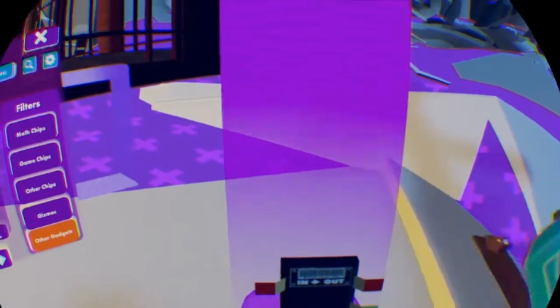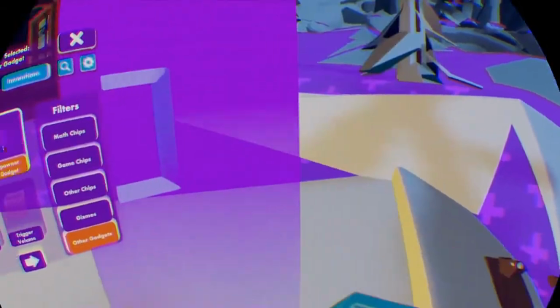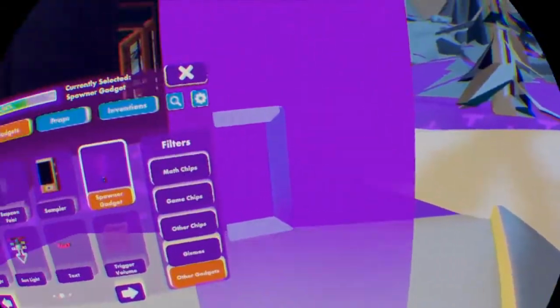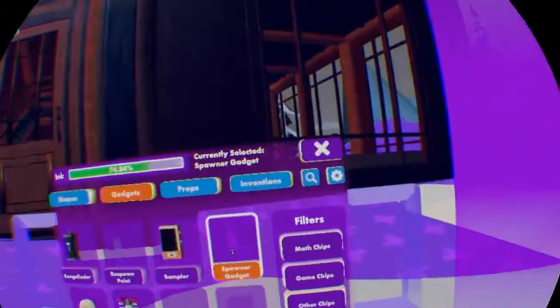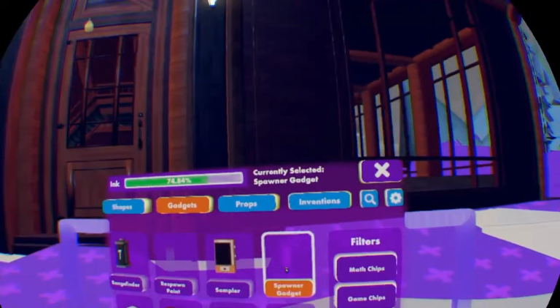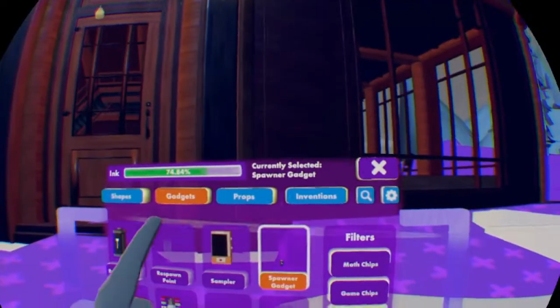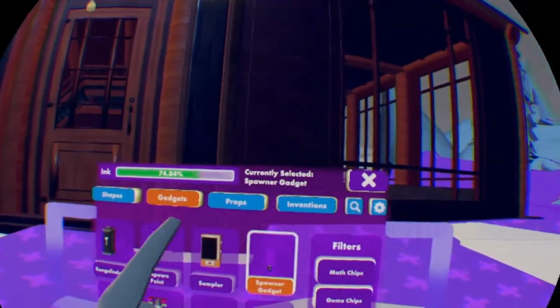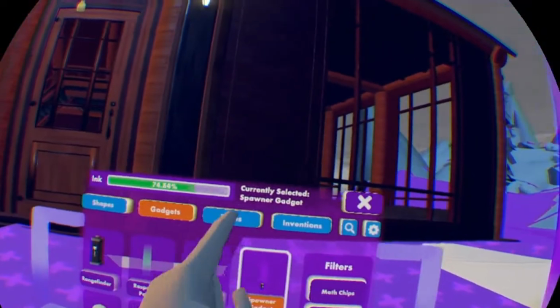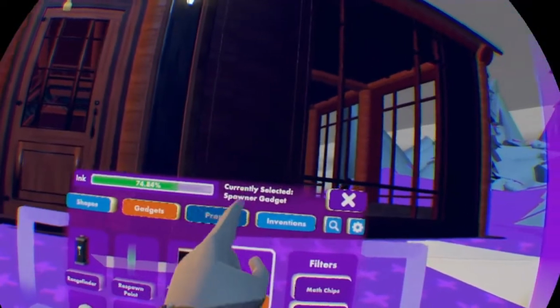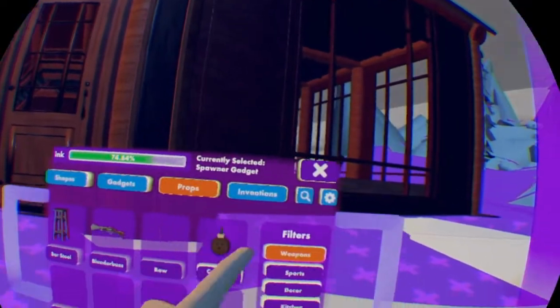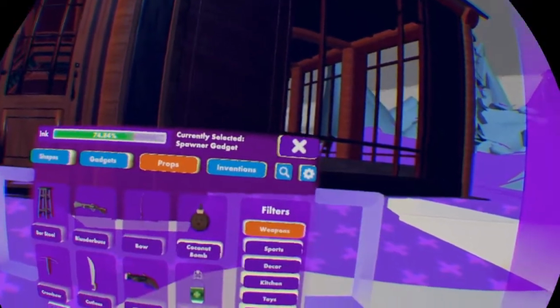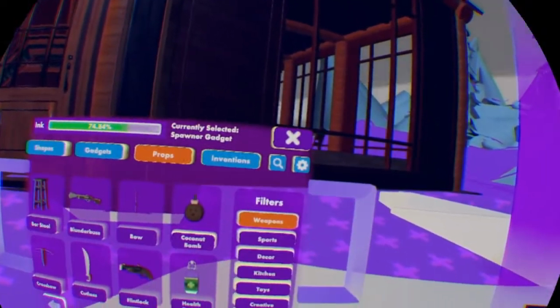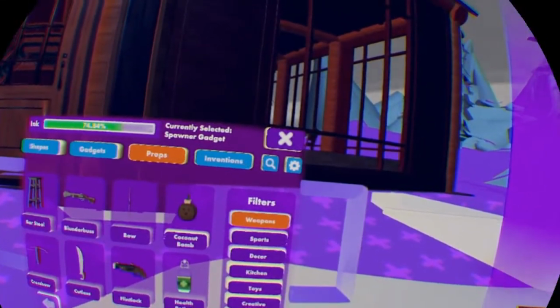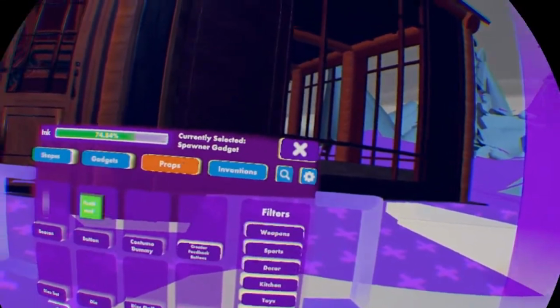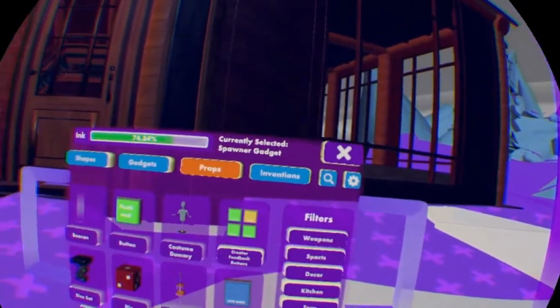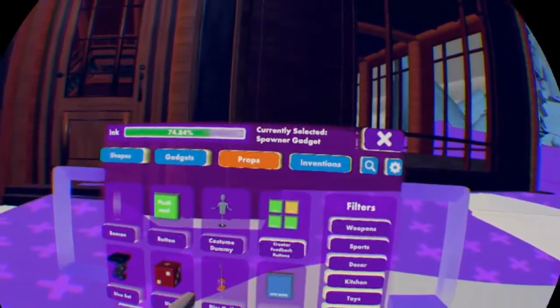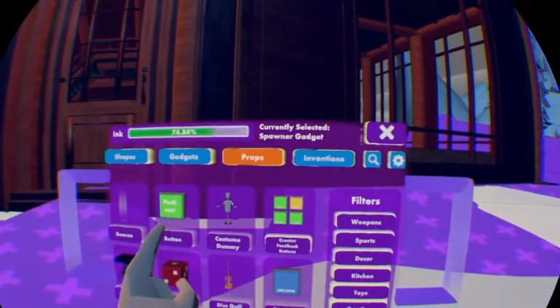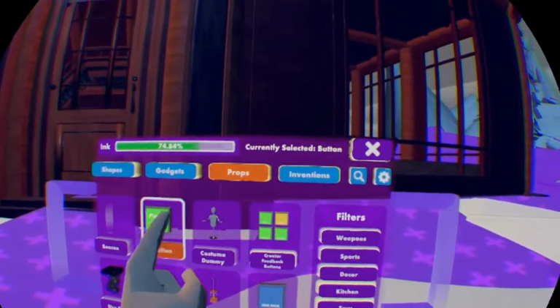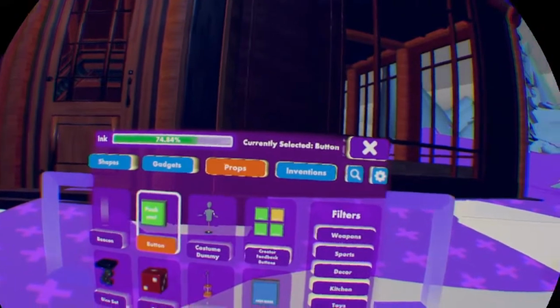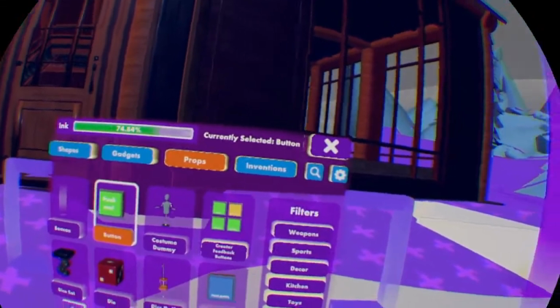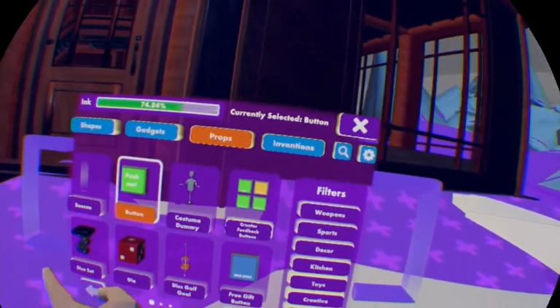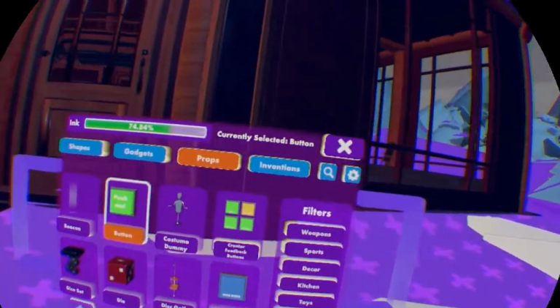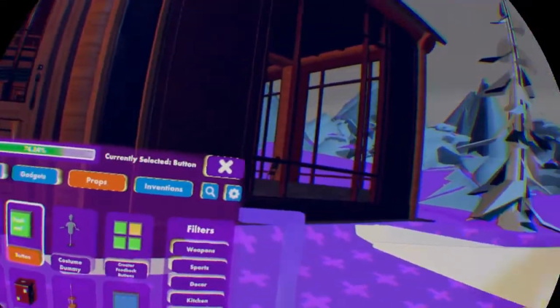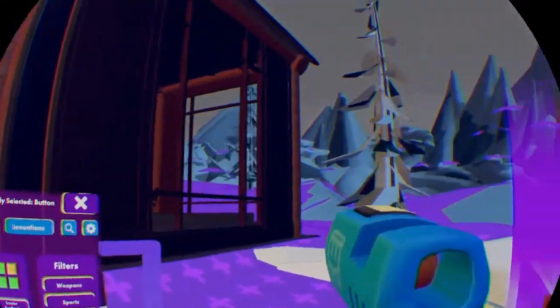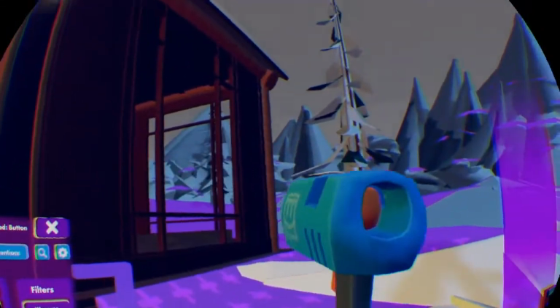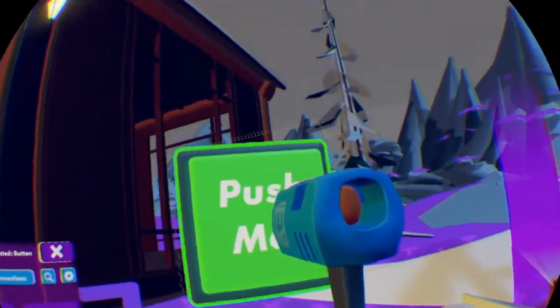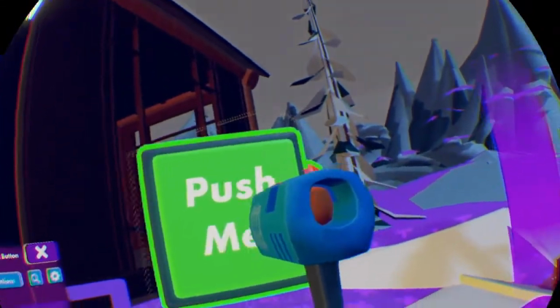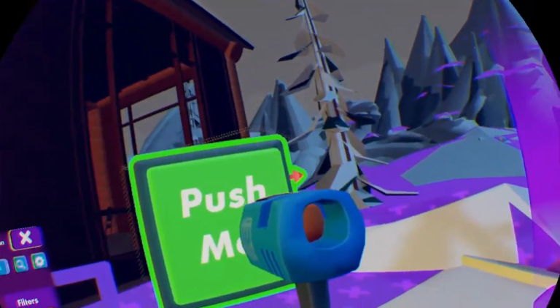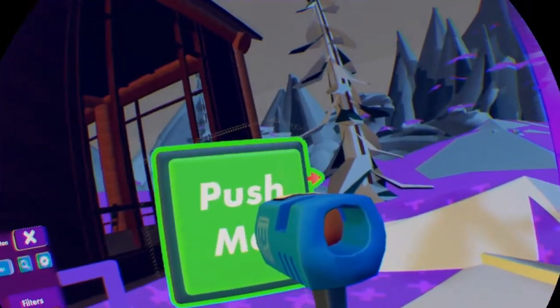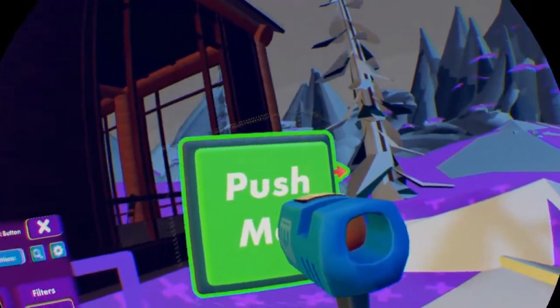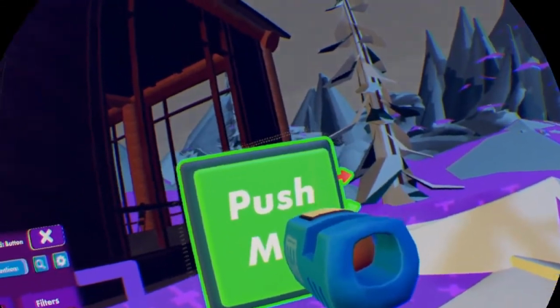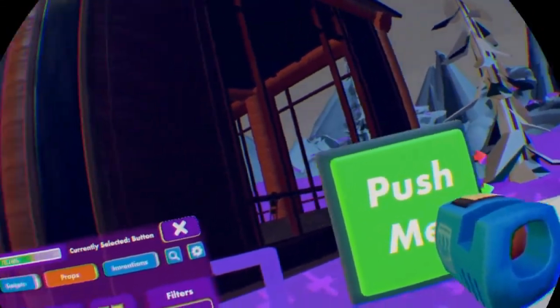Now that you have that in, we're going to have to go to Props, Dynamic. And you want to get a button — currently on the first page, but could be on a different page in the future.